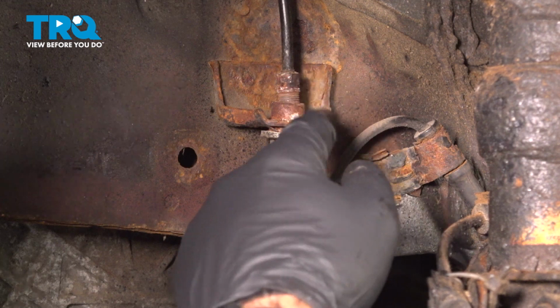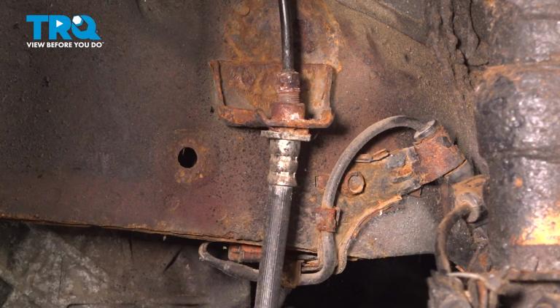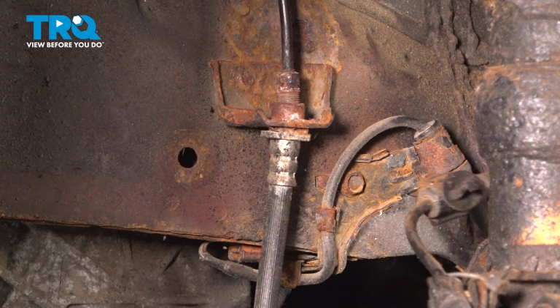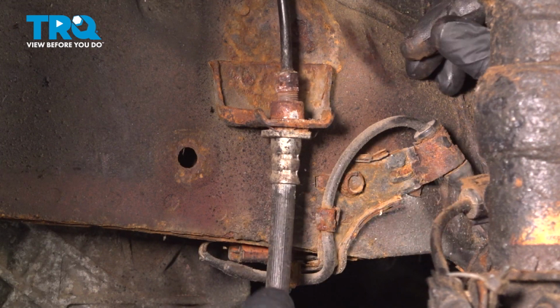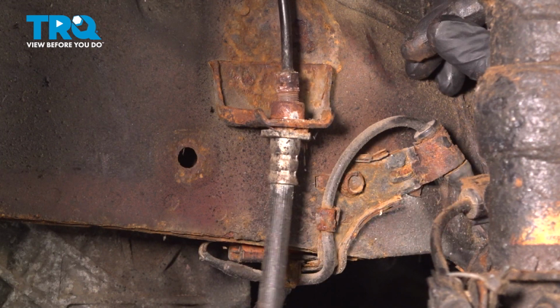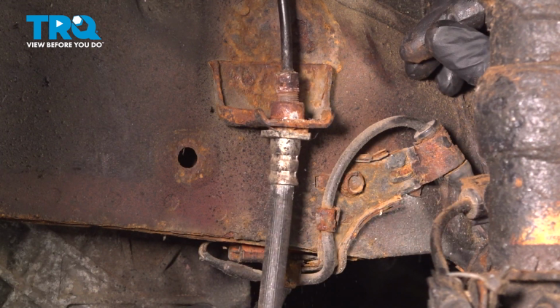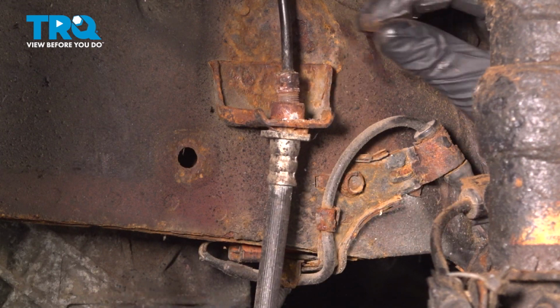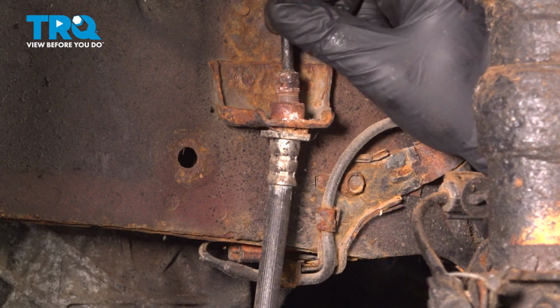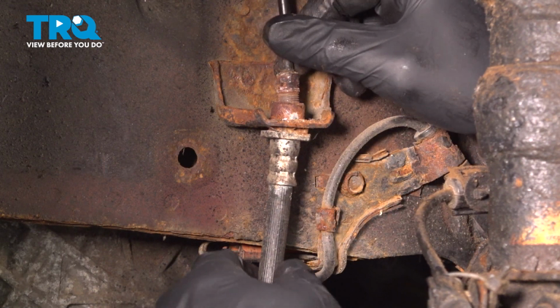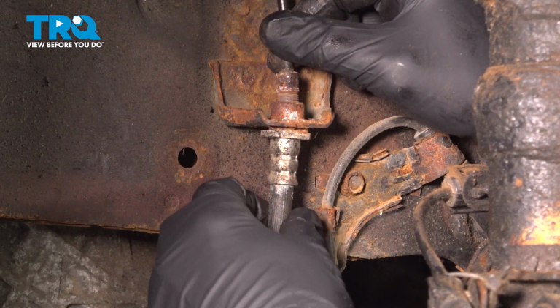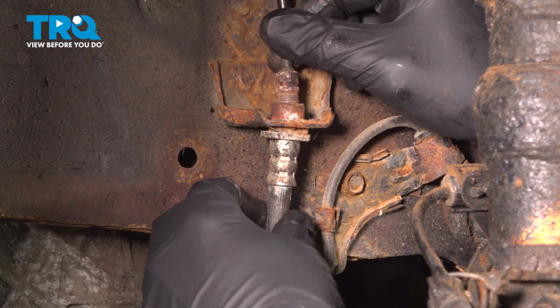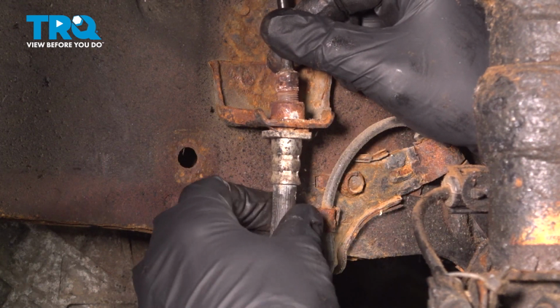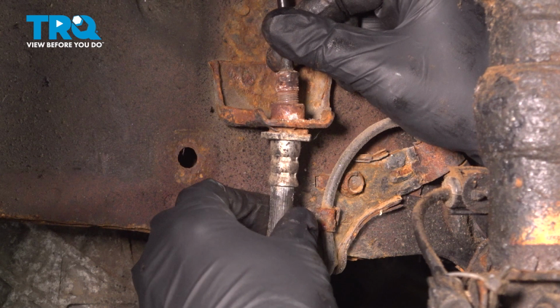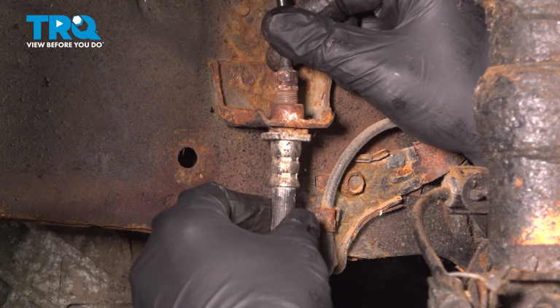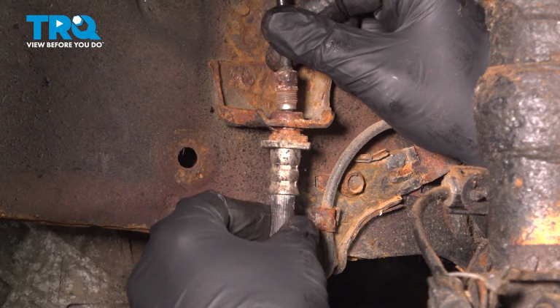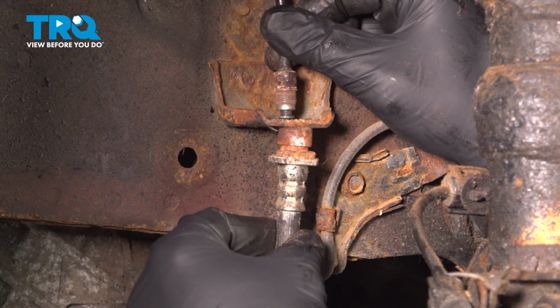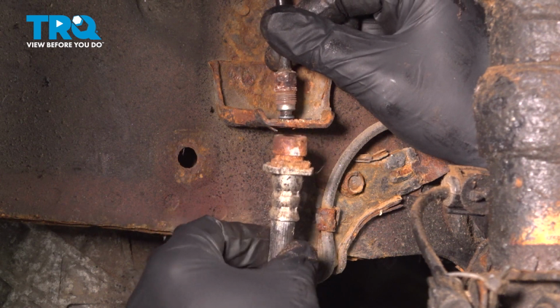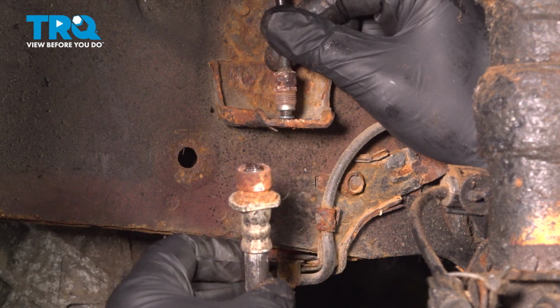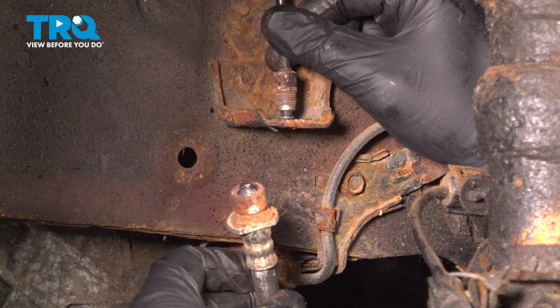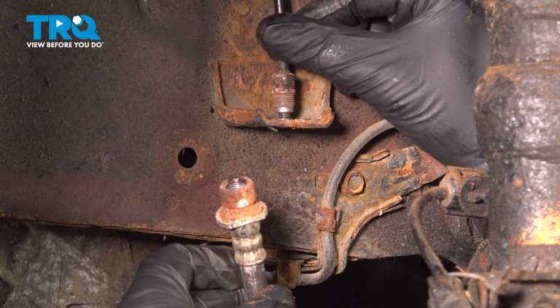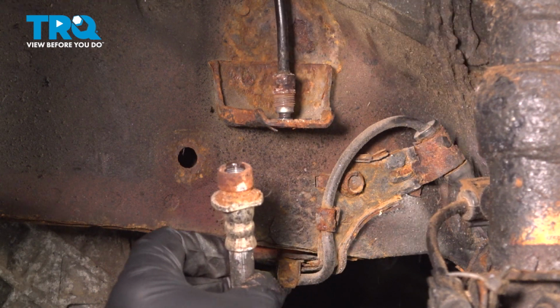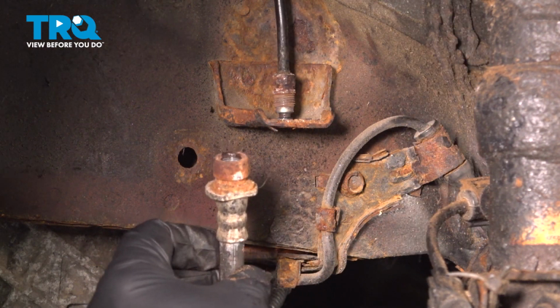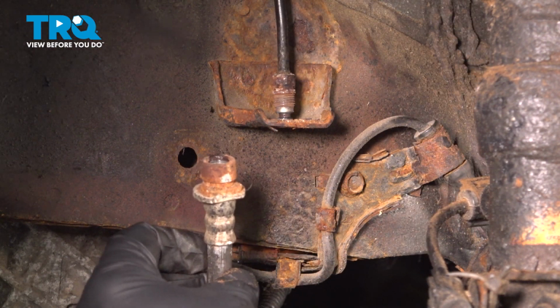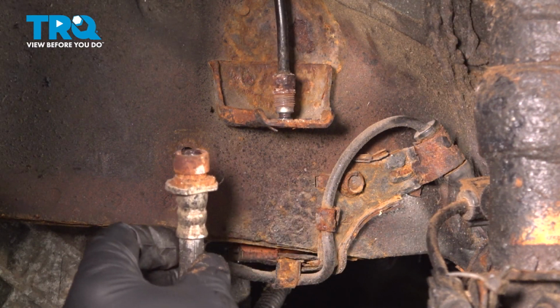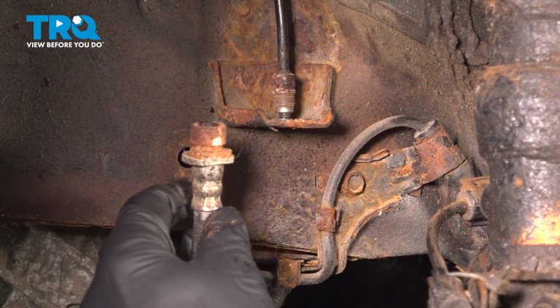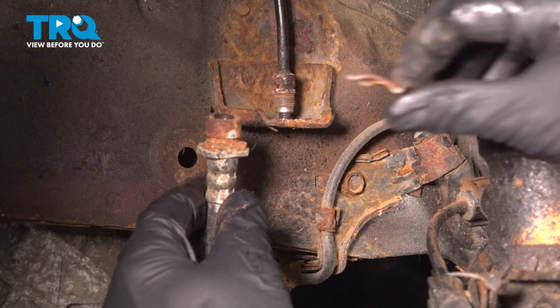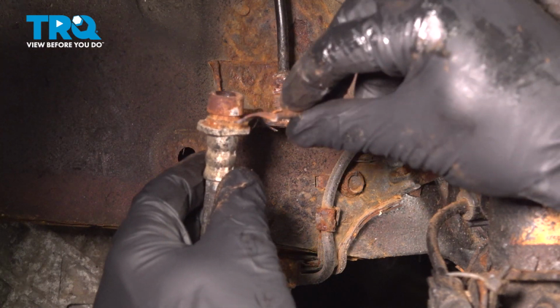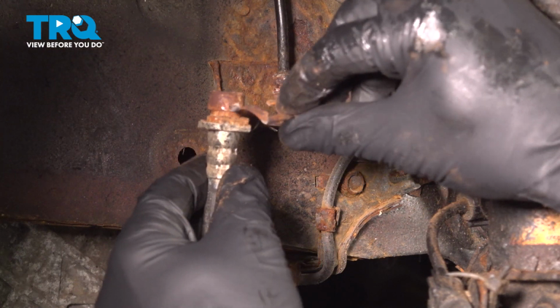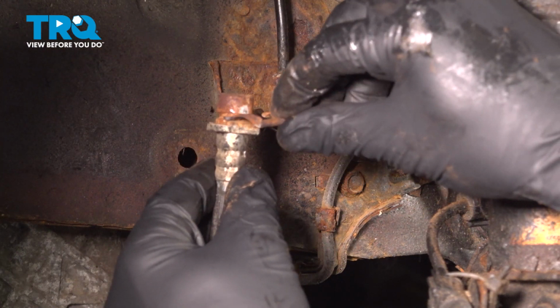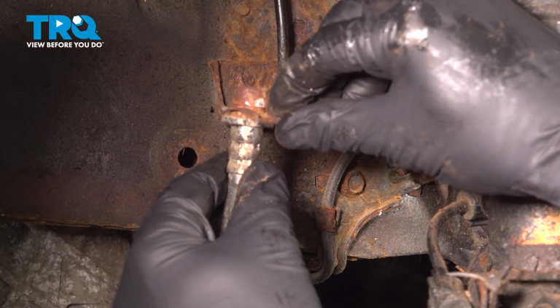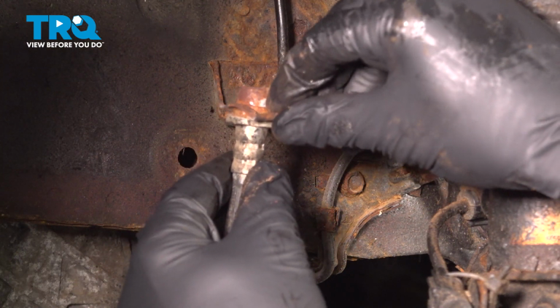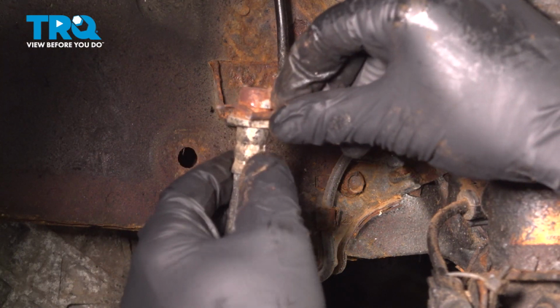Now that we have that removed, you can see that our line is free. All we're going to do is just pull it straight down and out of the bracket. The clip that we were just removing went in straight through here.